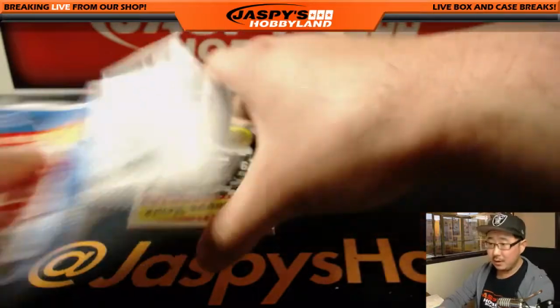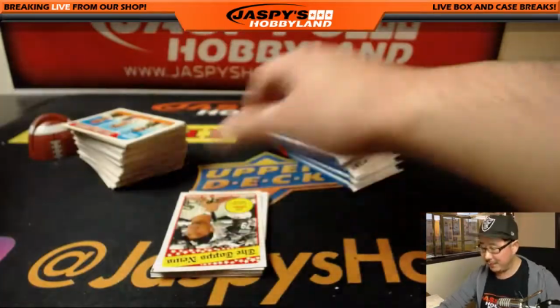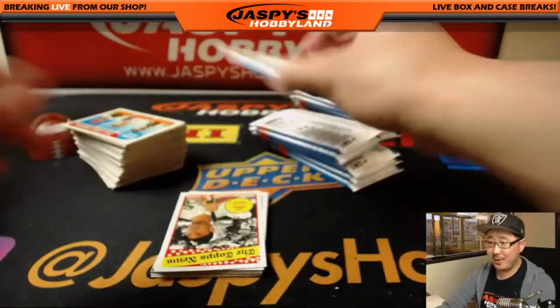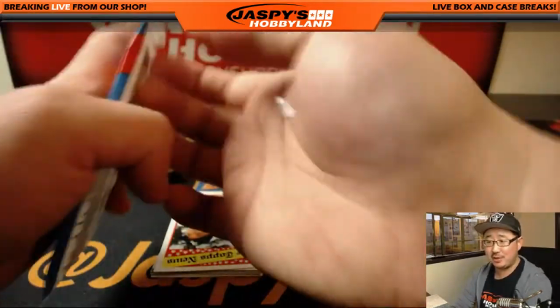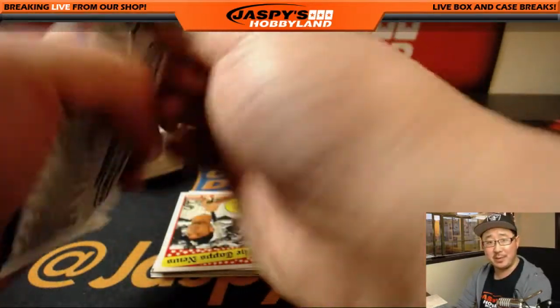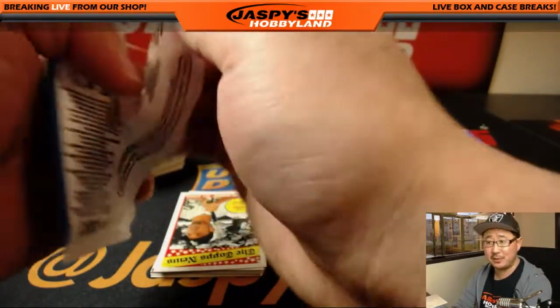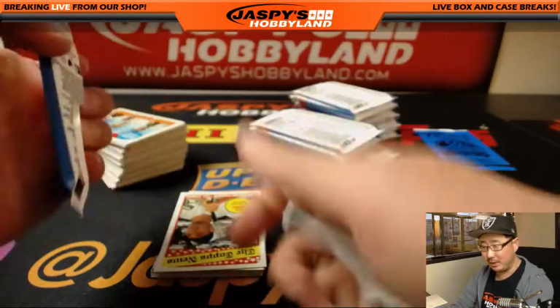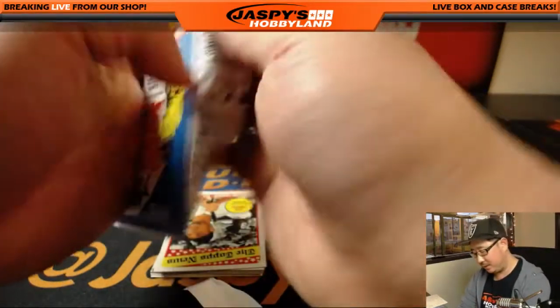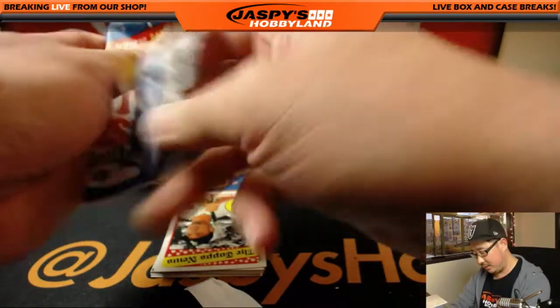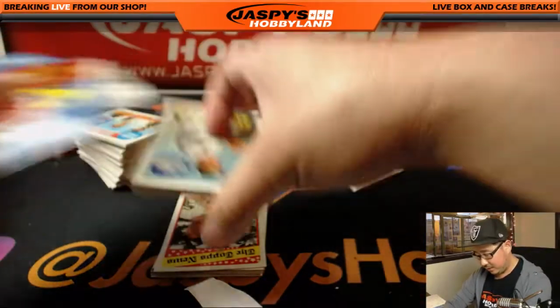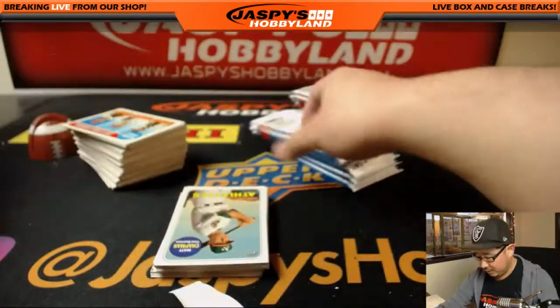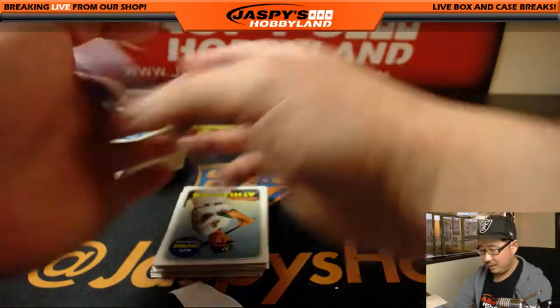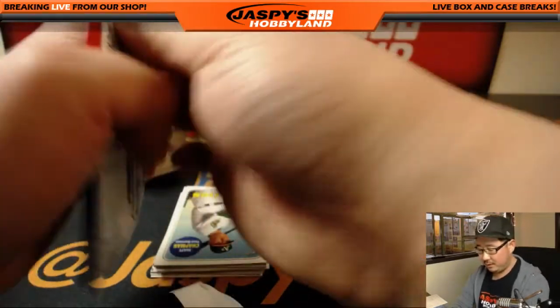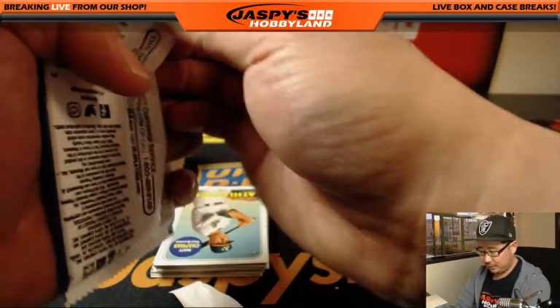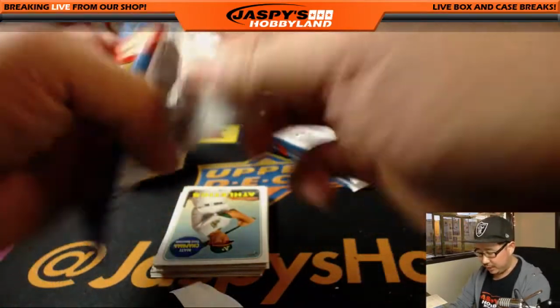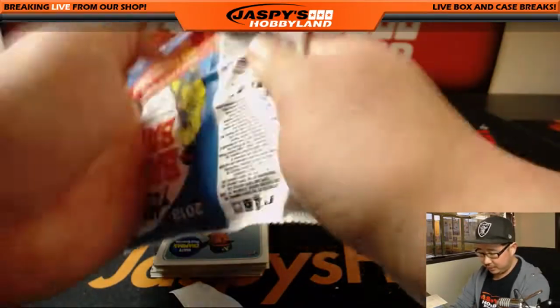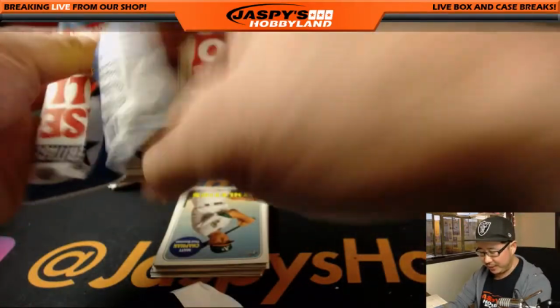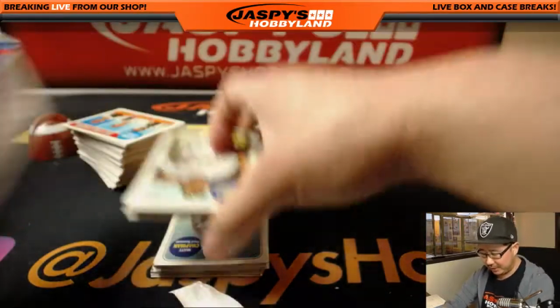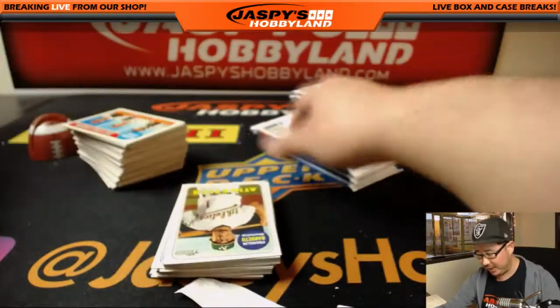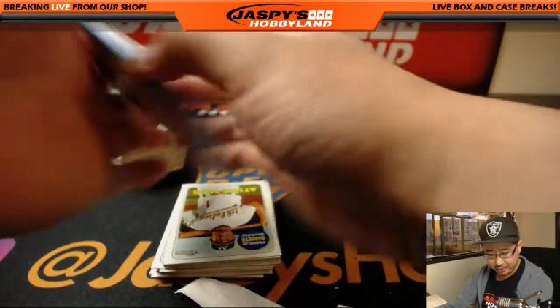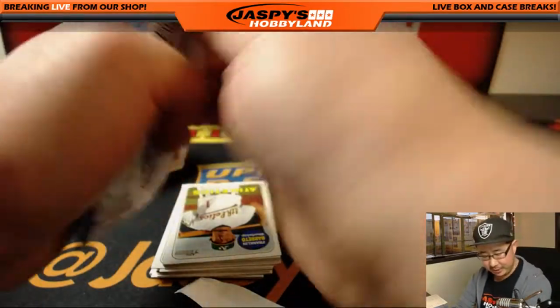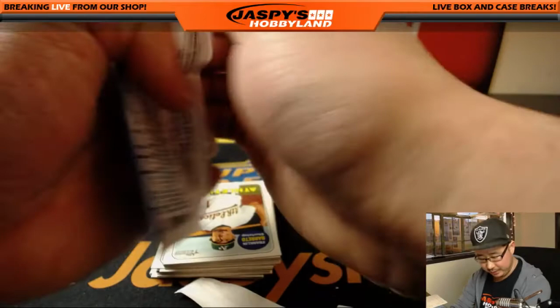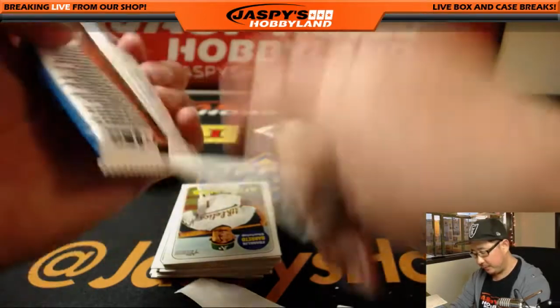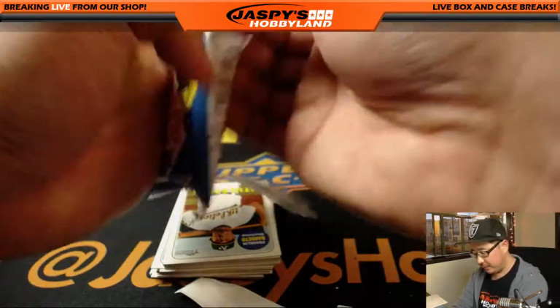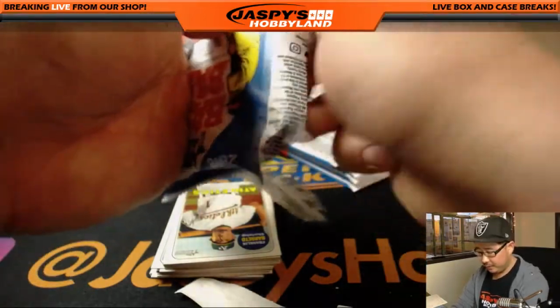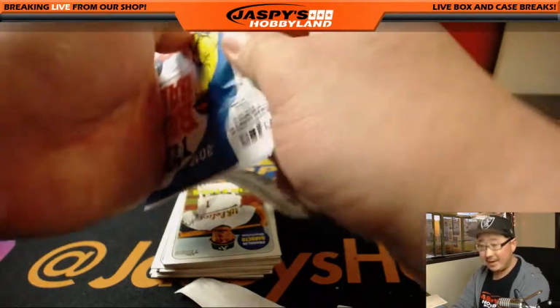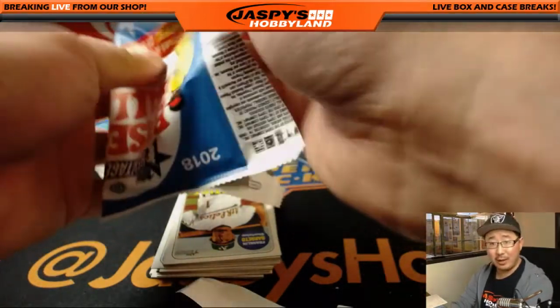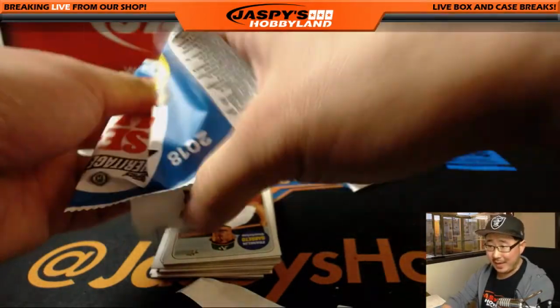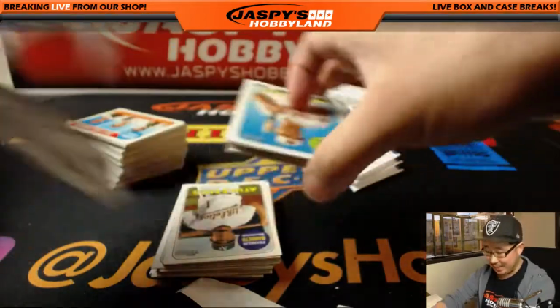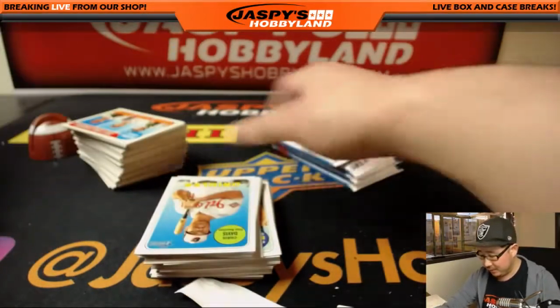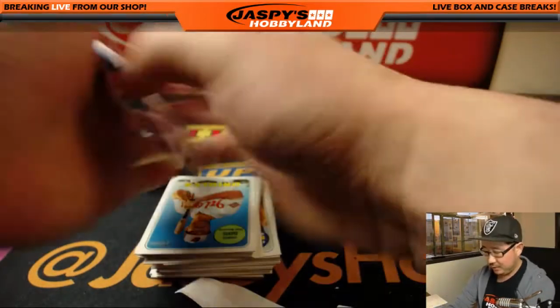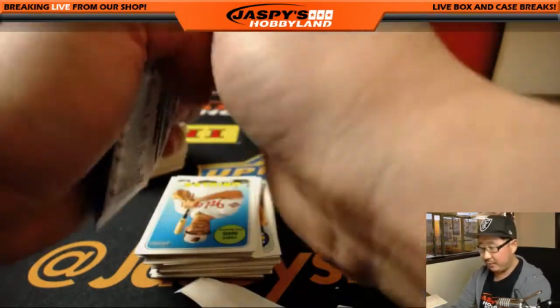Topps always makes cool stuff, says Mothra. Absolutely — Topps always does it. Especially with this, I think this Heritage thing was a really good idea, kind of going back in time for that.